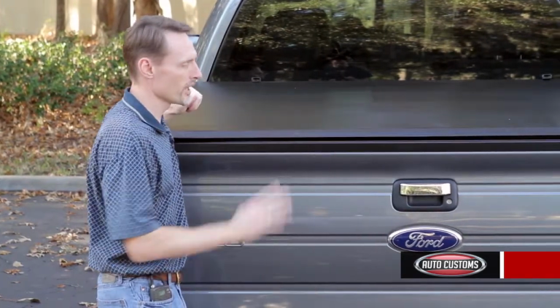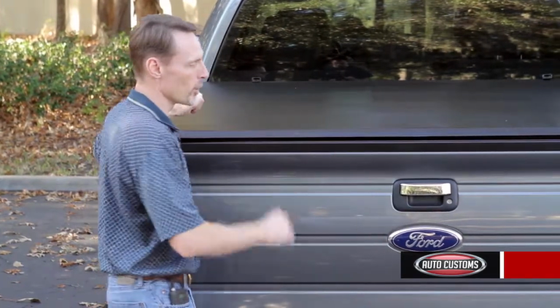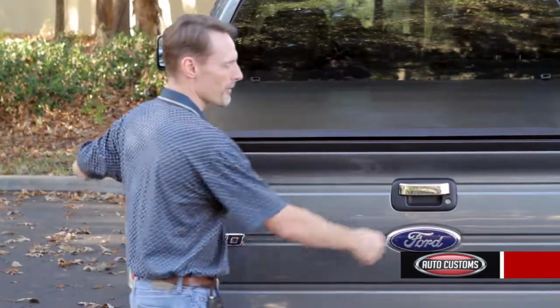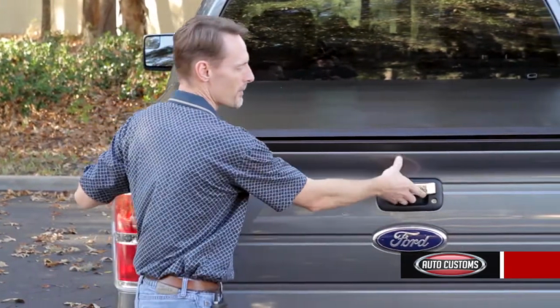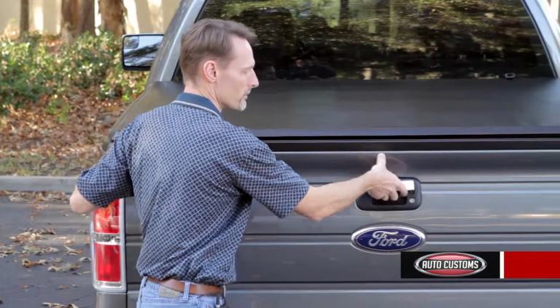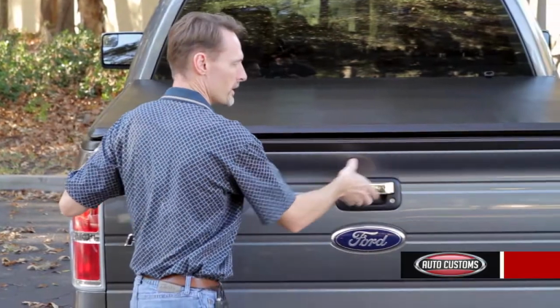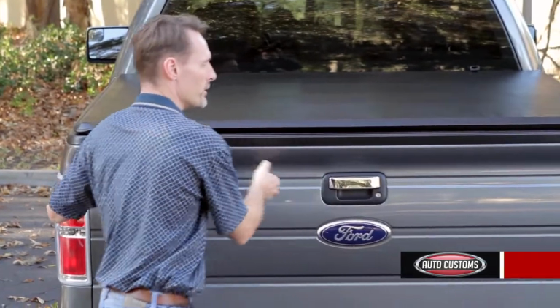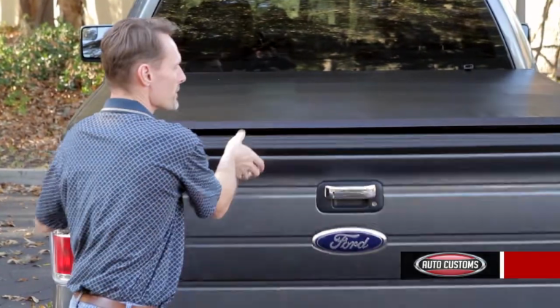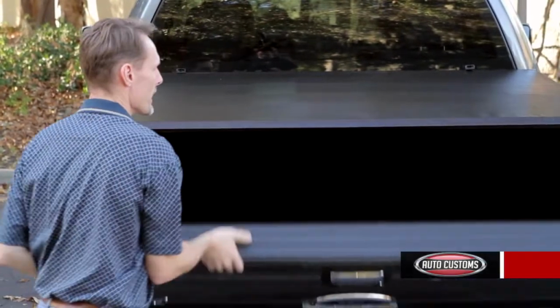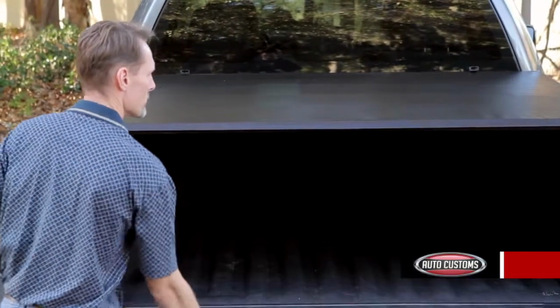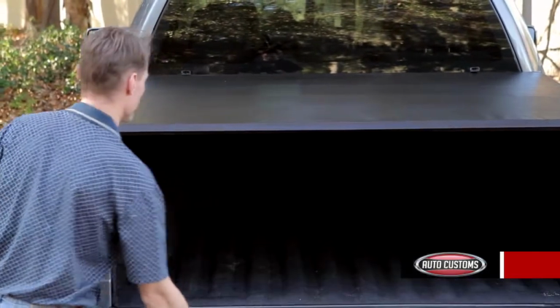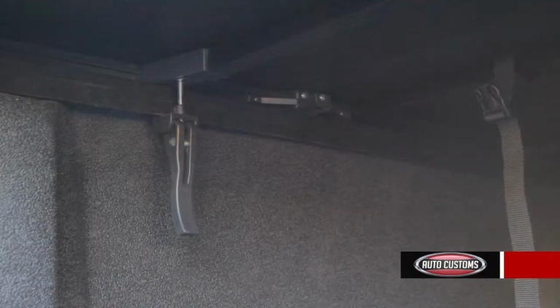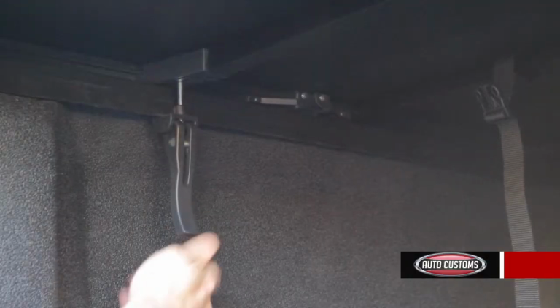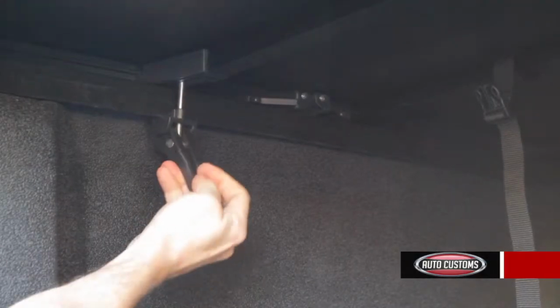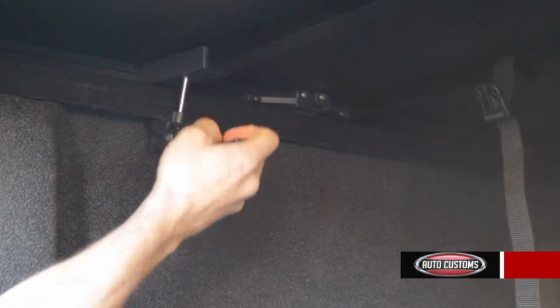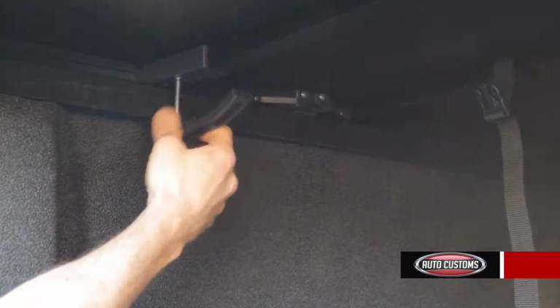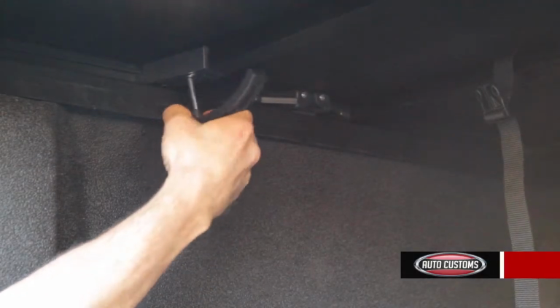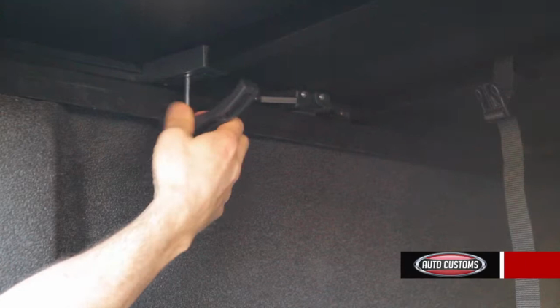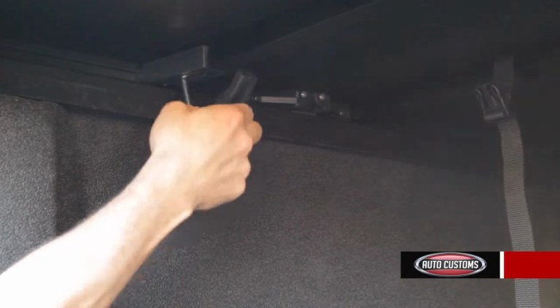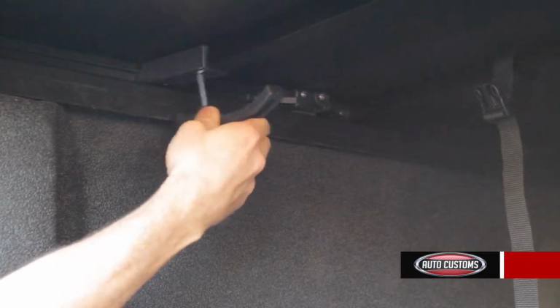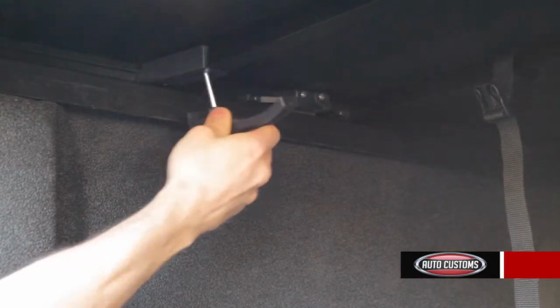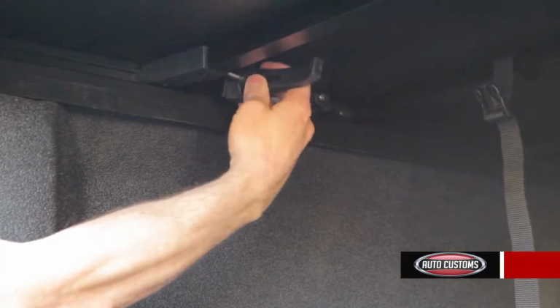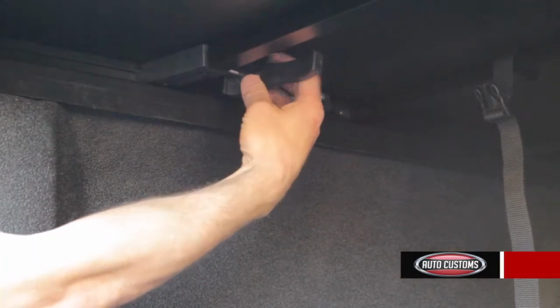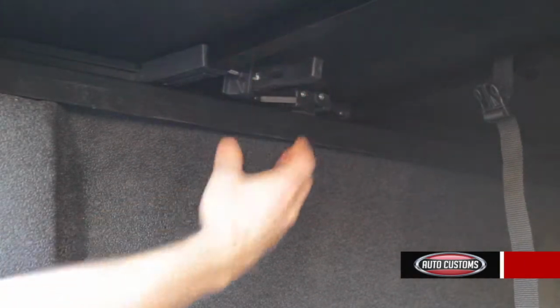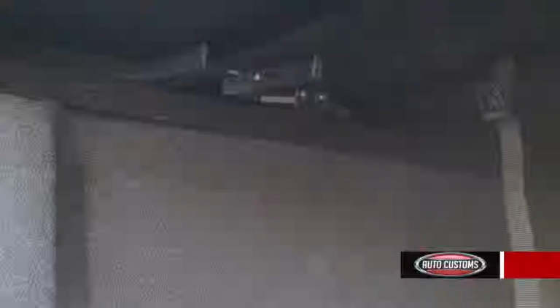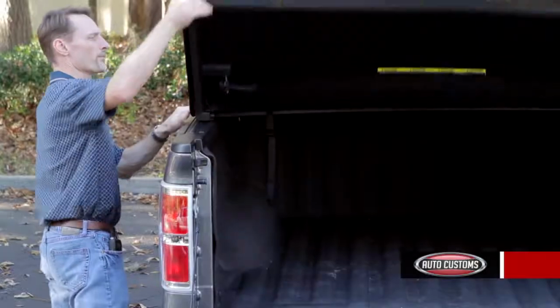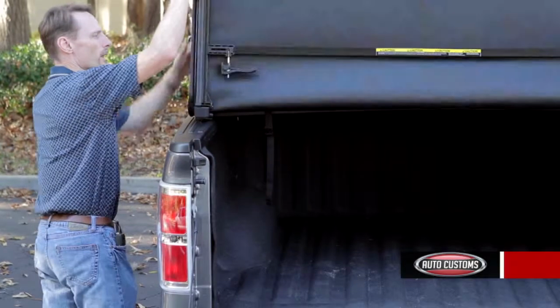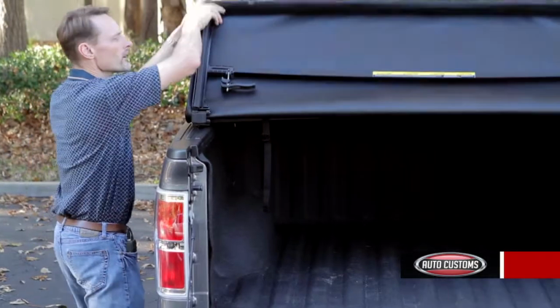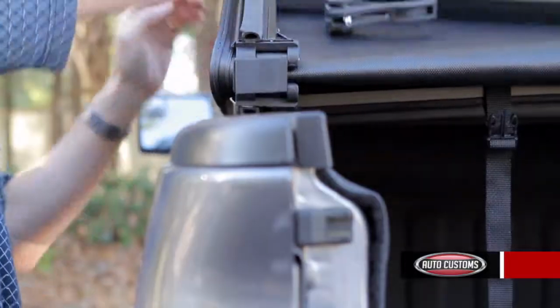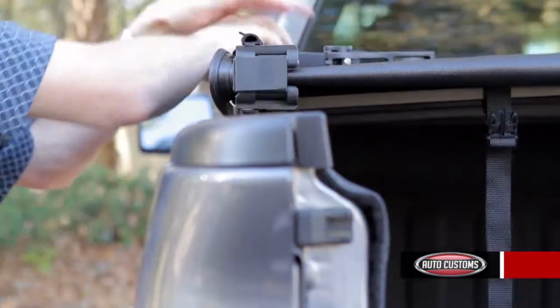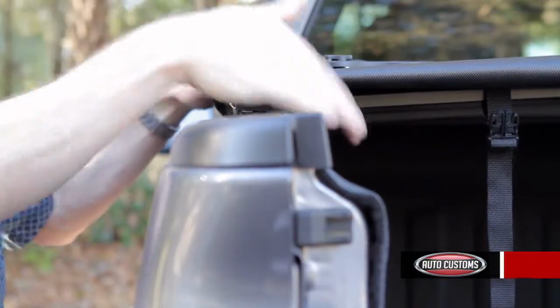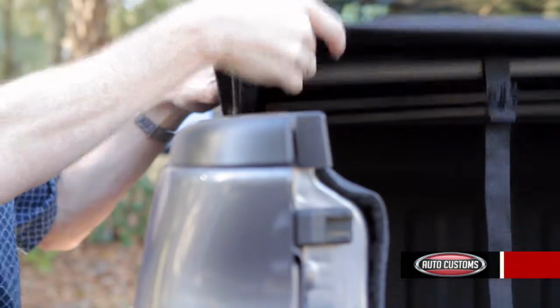To open the cover is simple. You just drop the tailgate, and from each side you release the clamps. Next, you just fold the cover up to the cap of the truck.